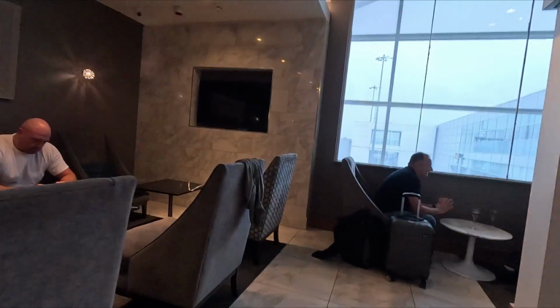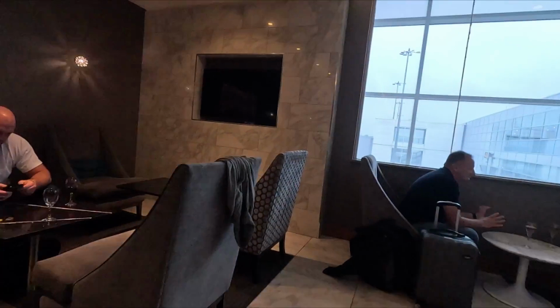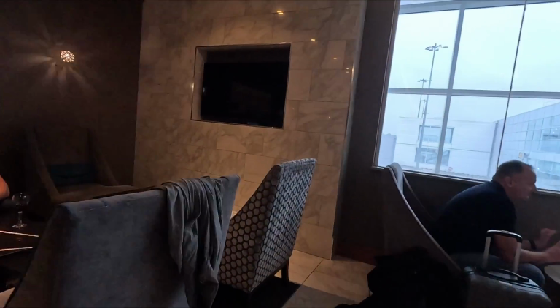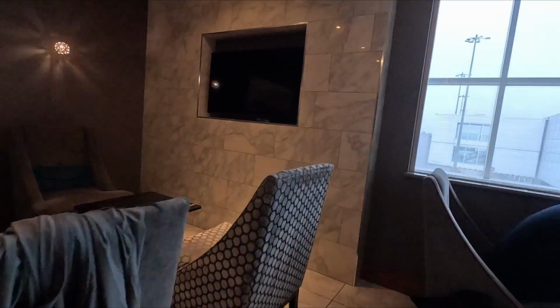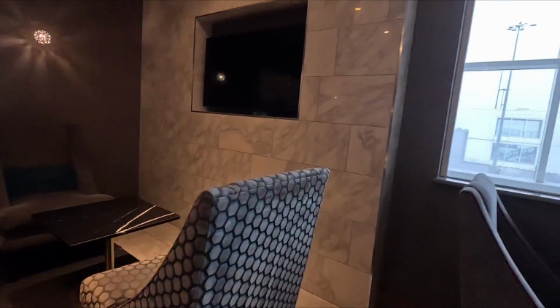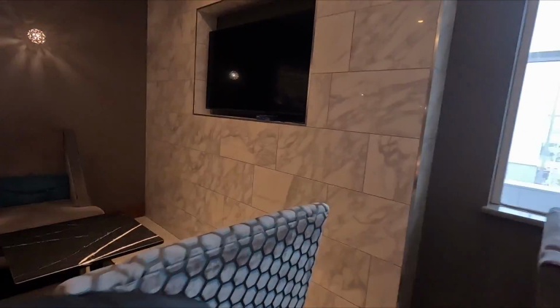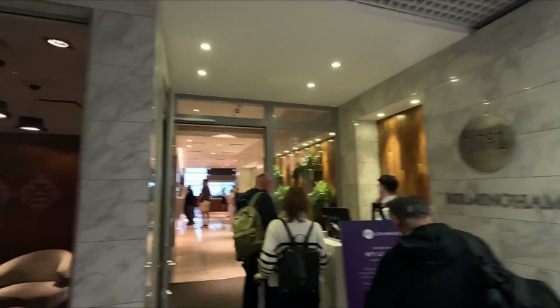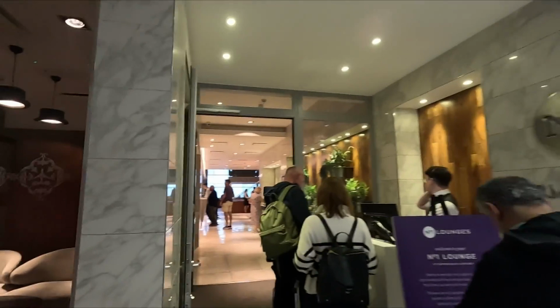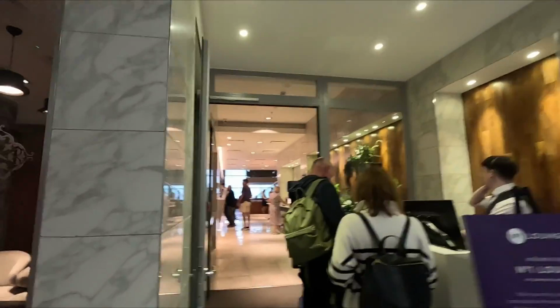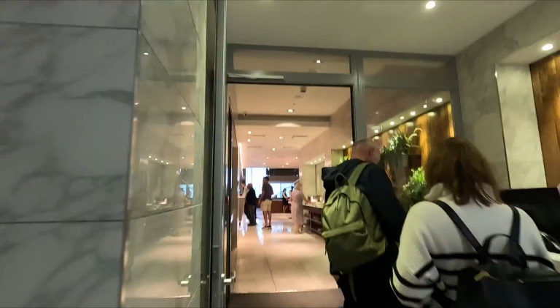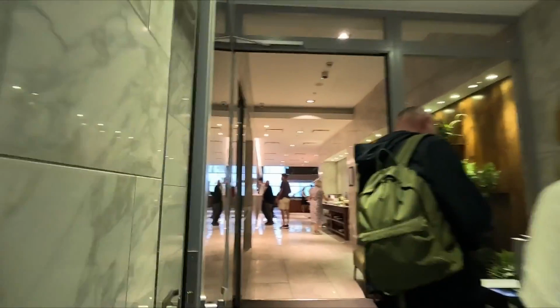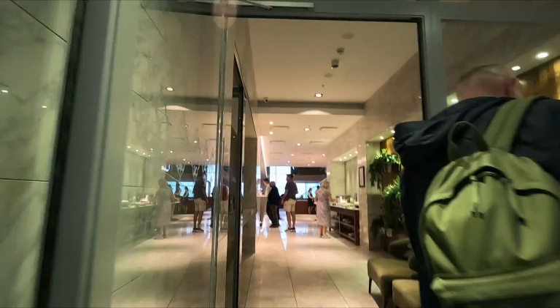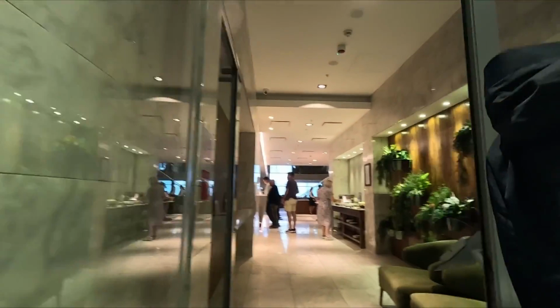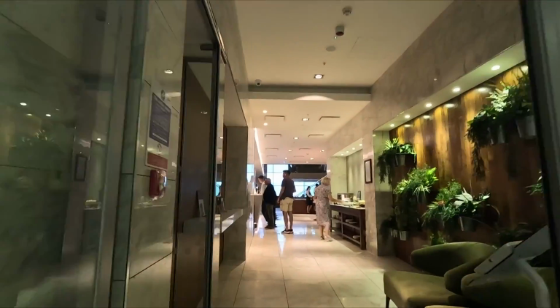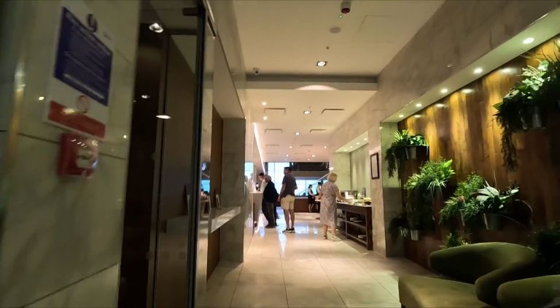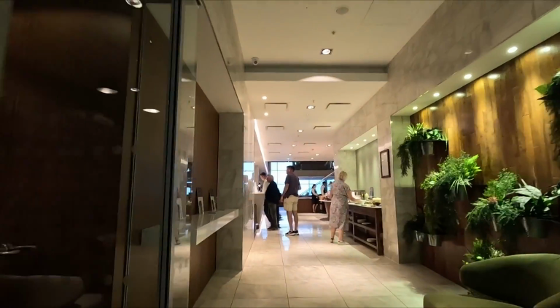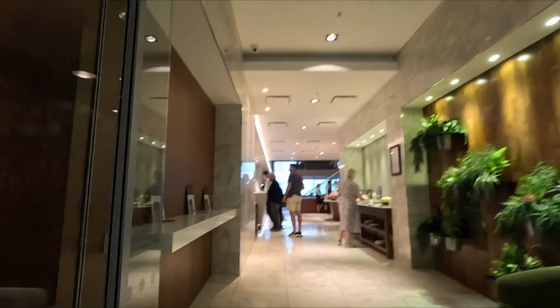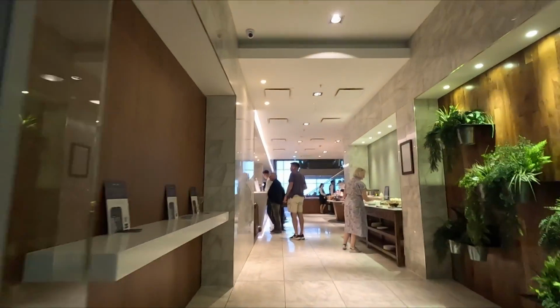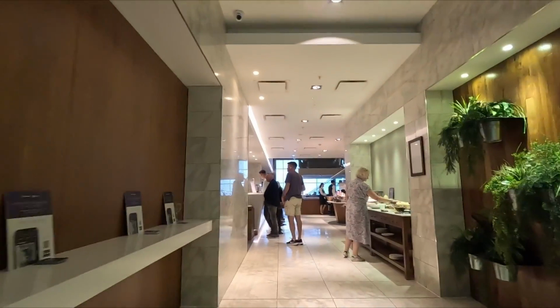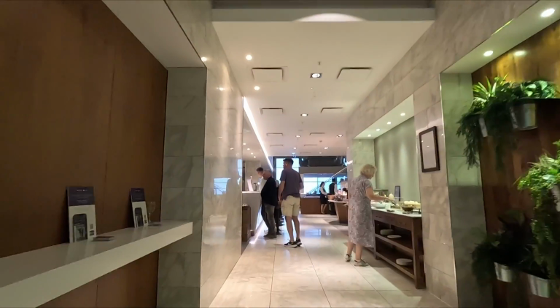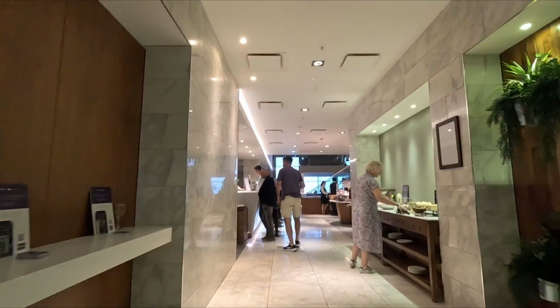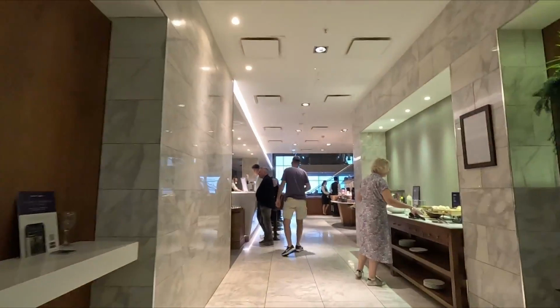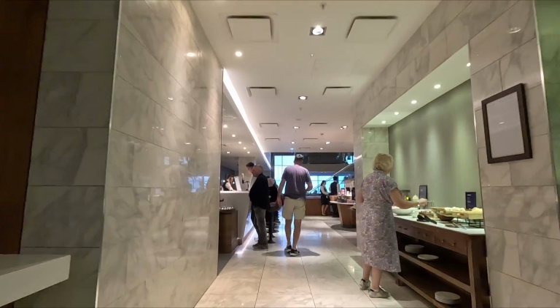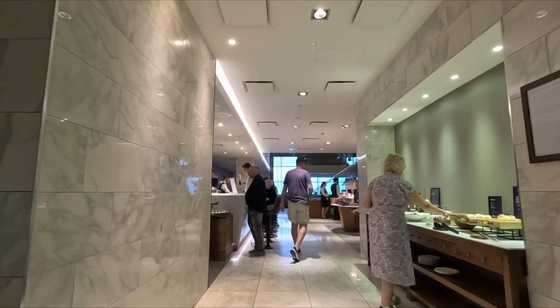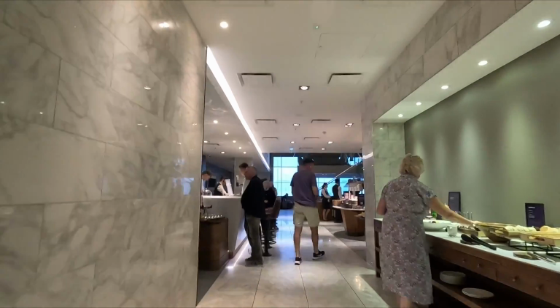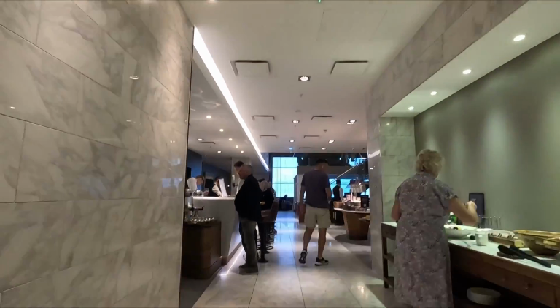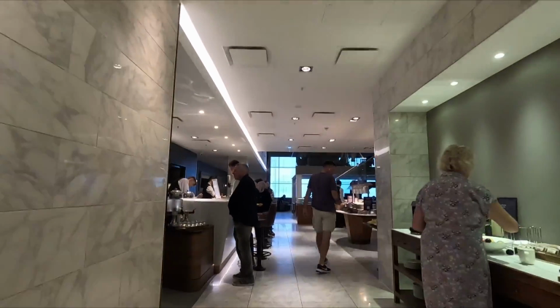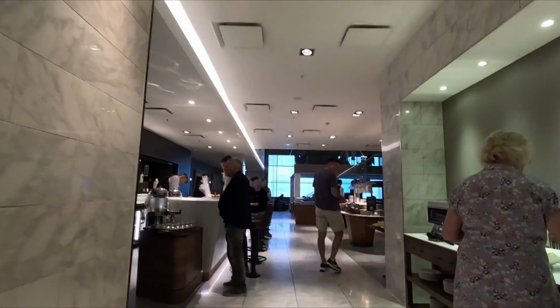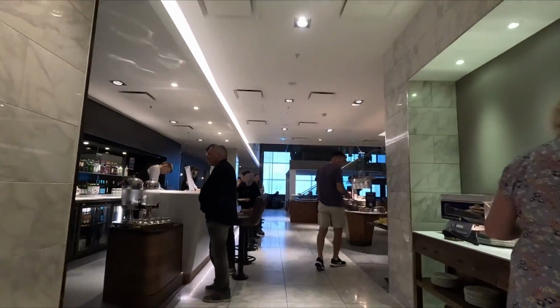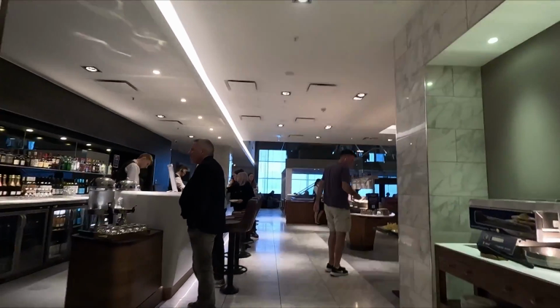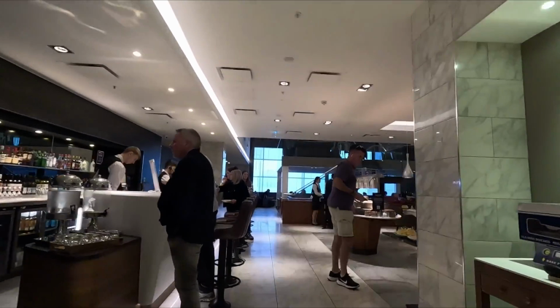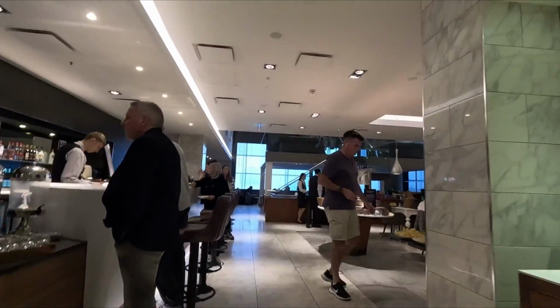The lounge is open from 5am until 8pm. We paid £34 each to enter this lounge and we had three hours of complimentary food and drink.